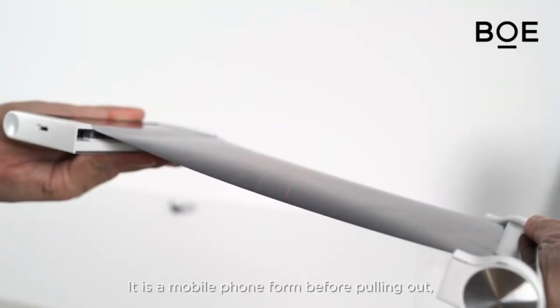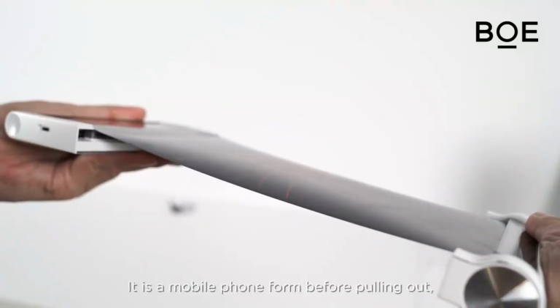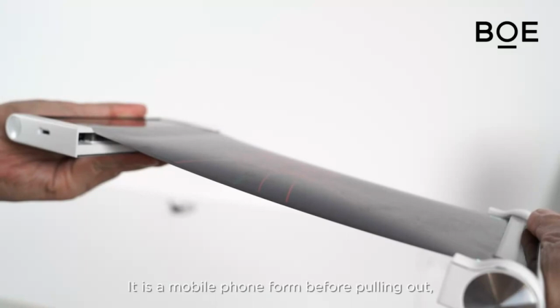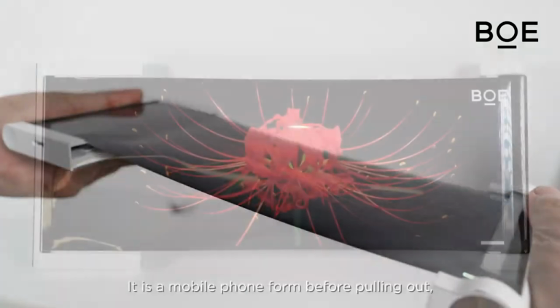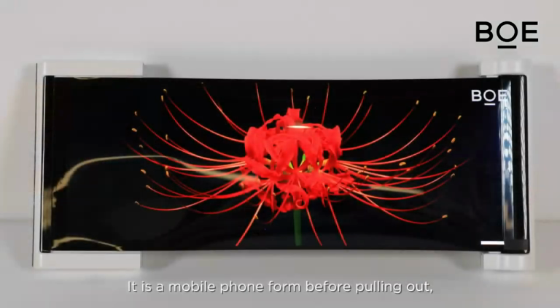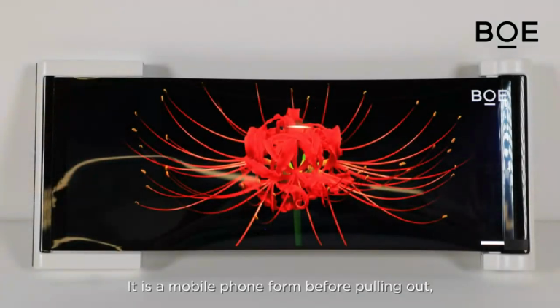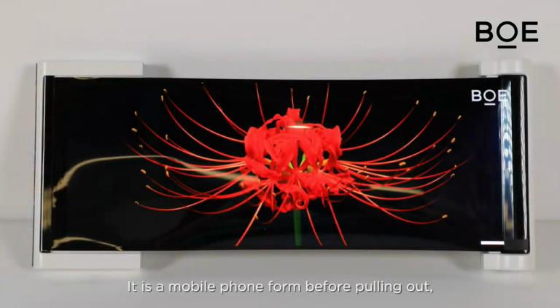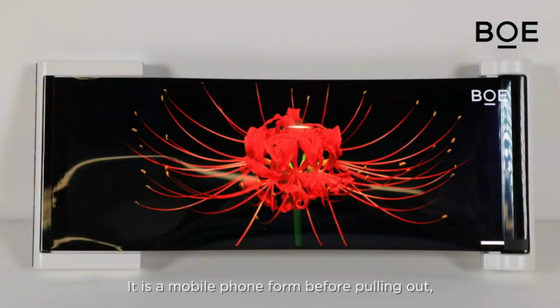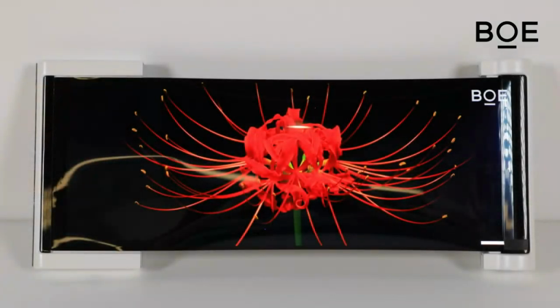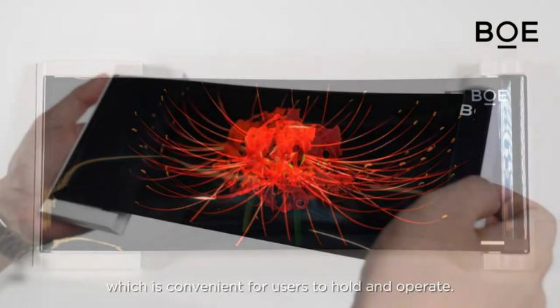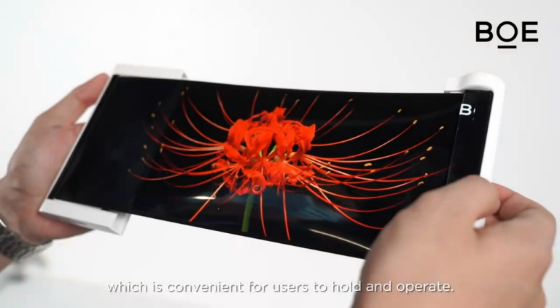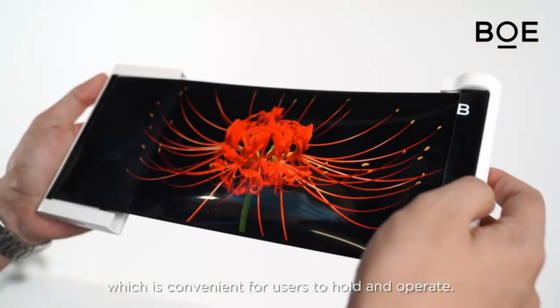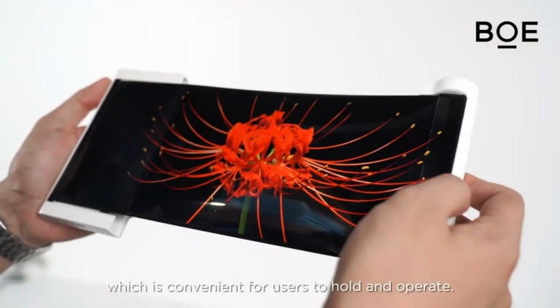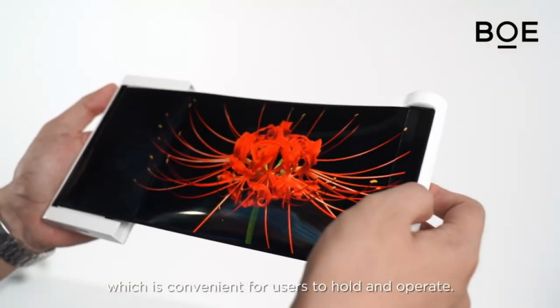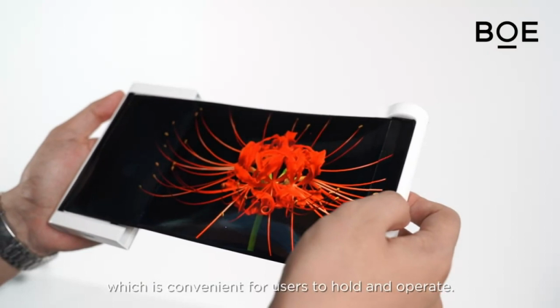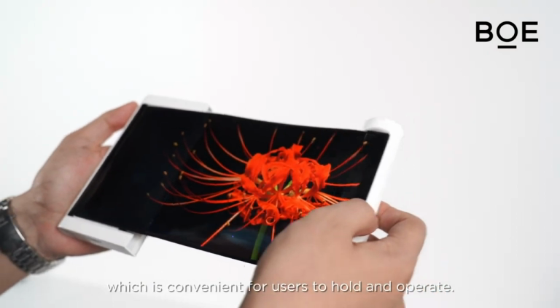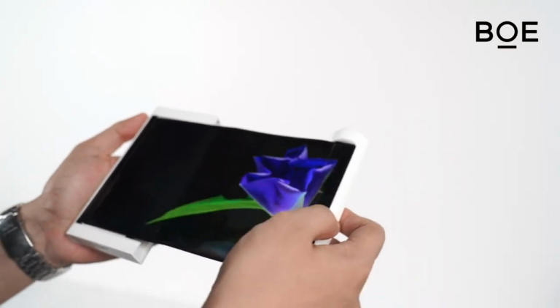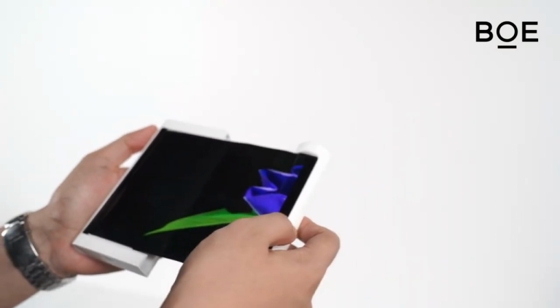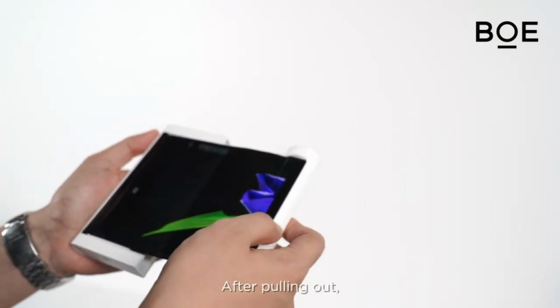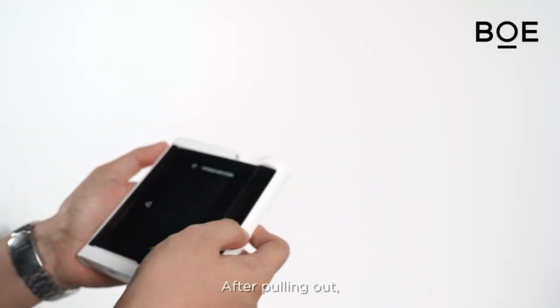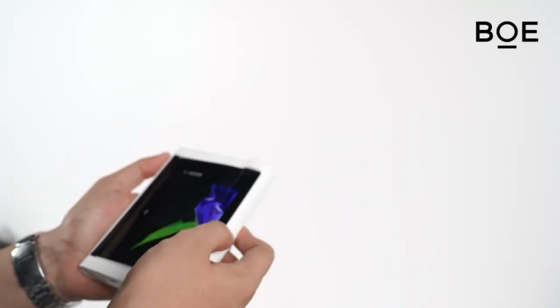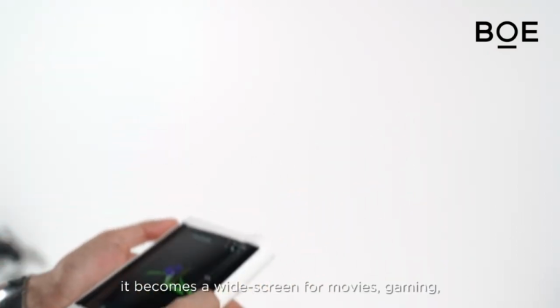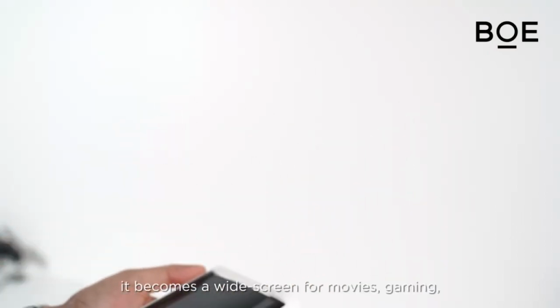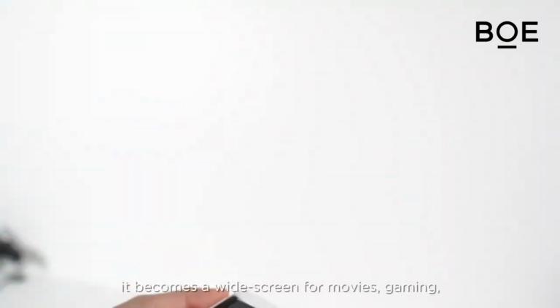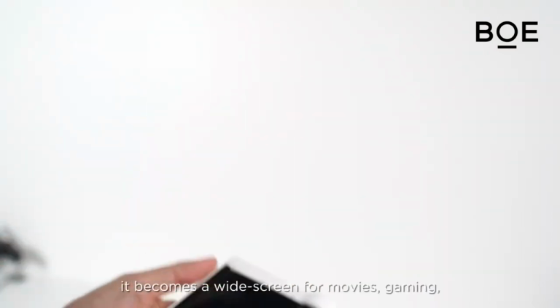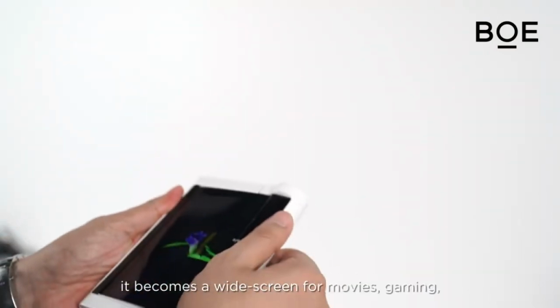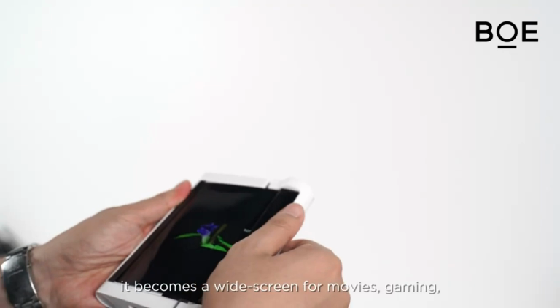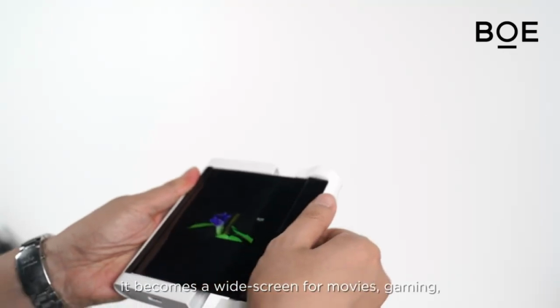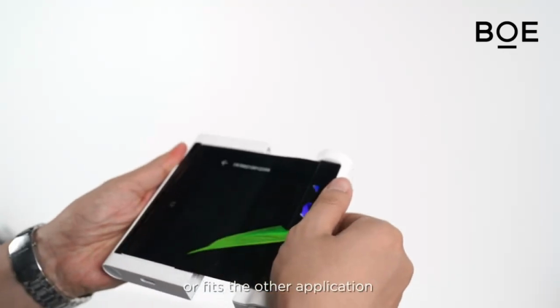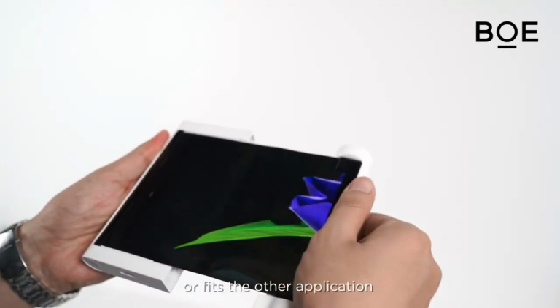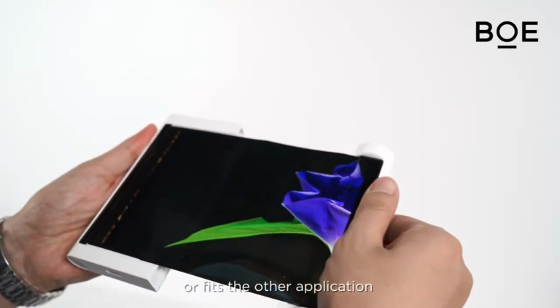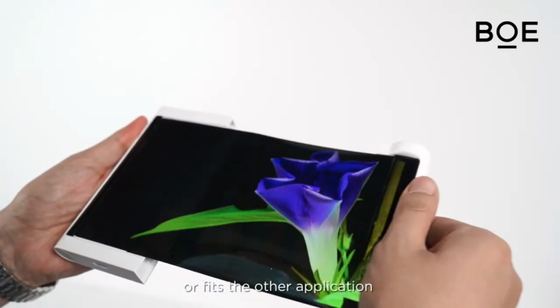It is a mobile phone form before pulling out, which is convenient for users to hold and operate. After pulling out, it becomes a widescreen for movie, gaming, or other applications.